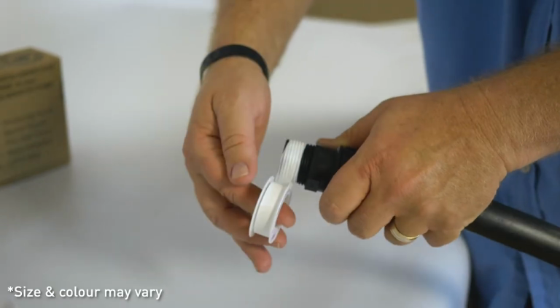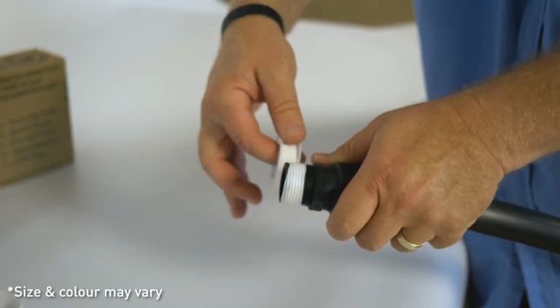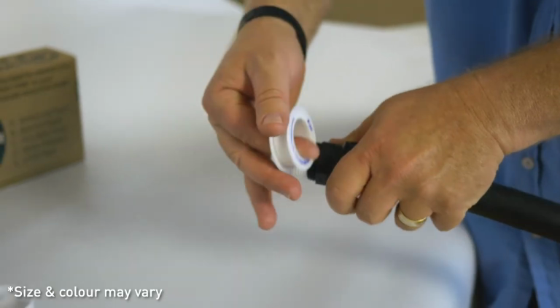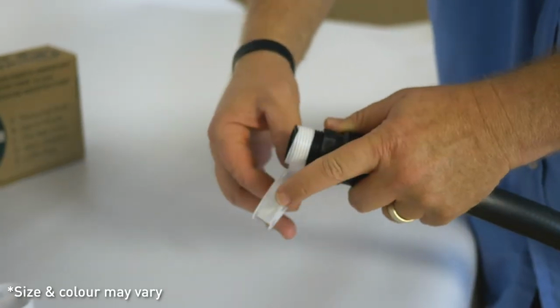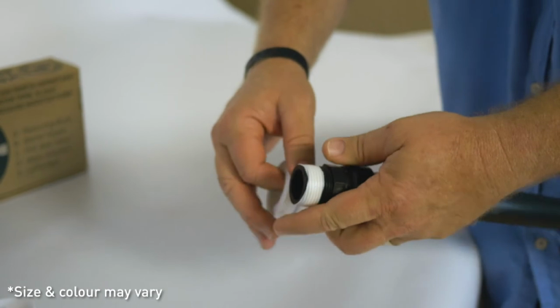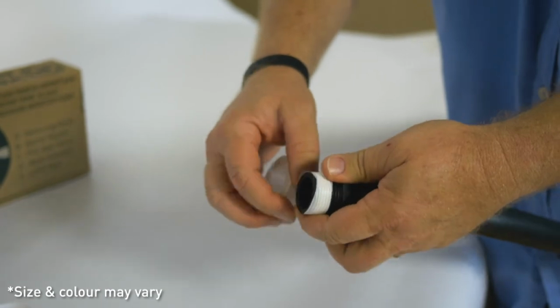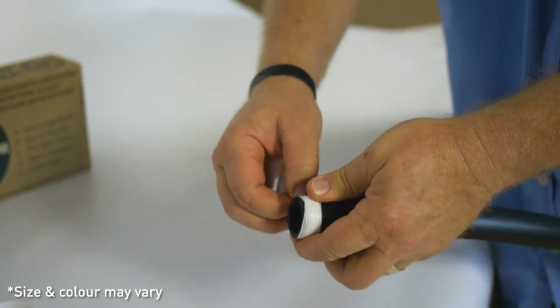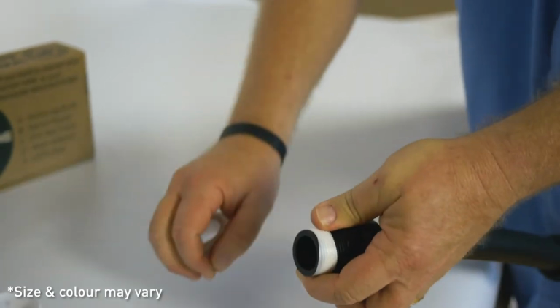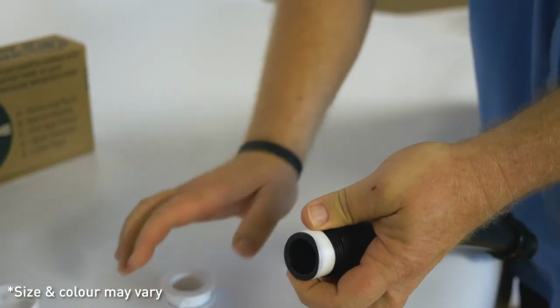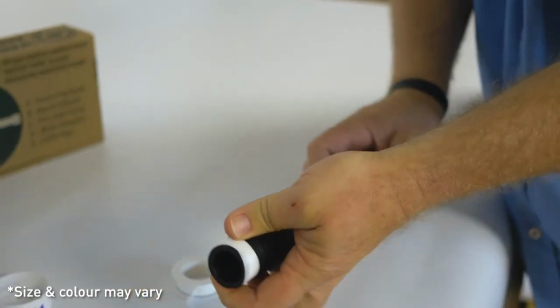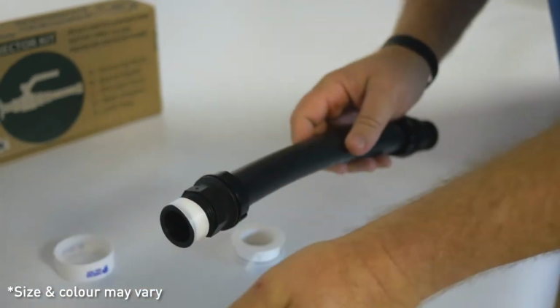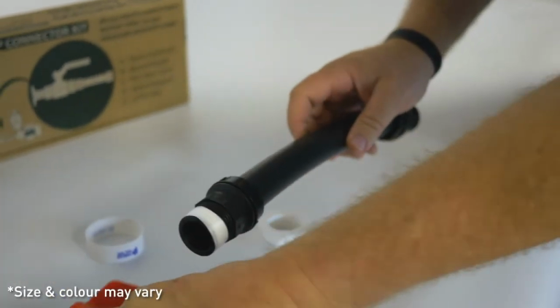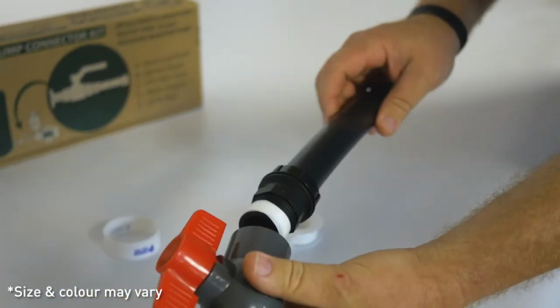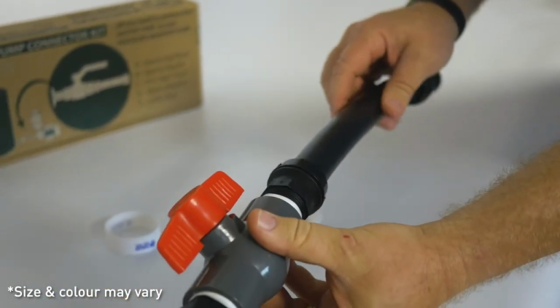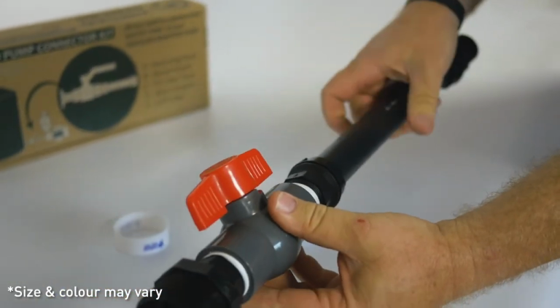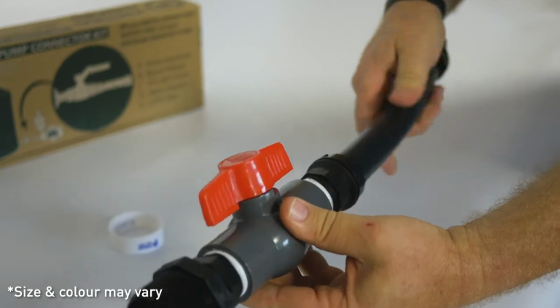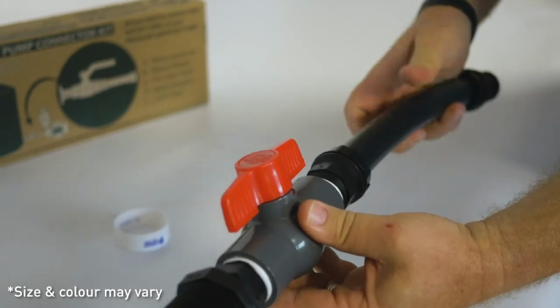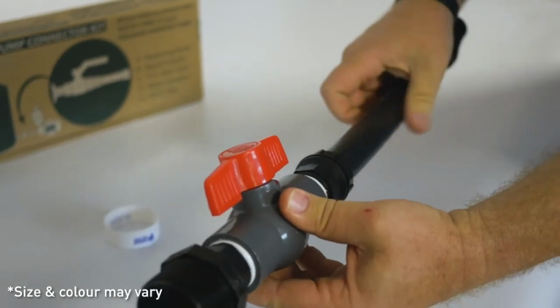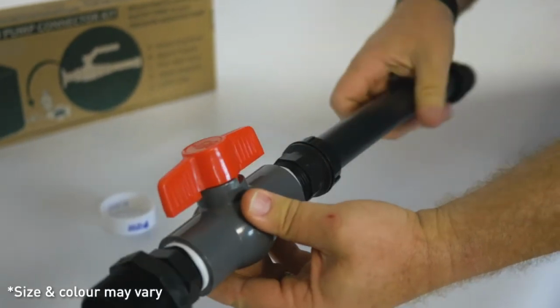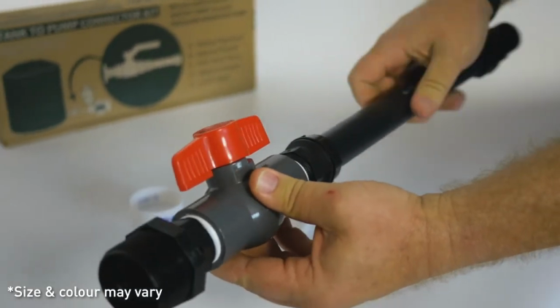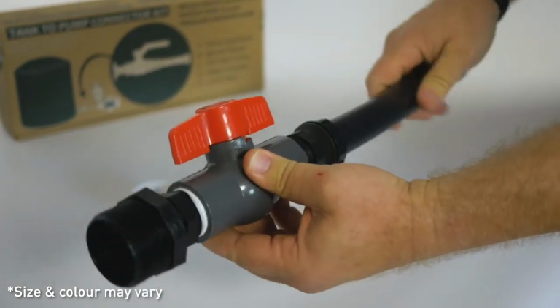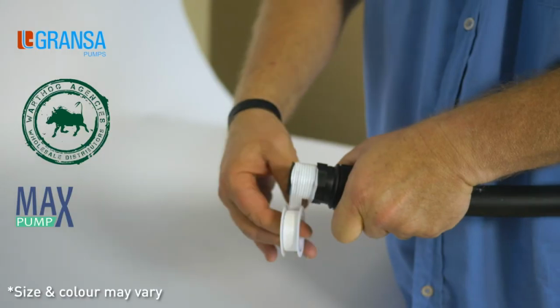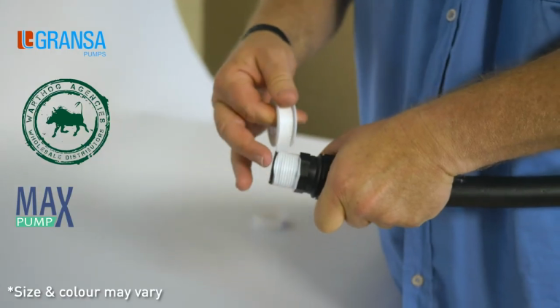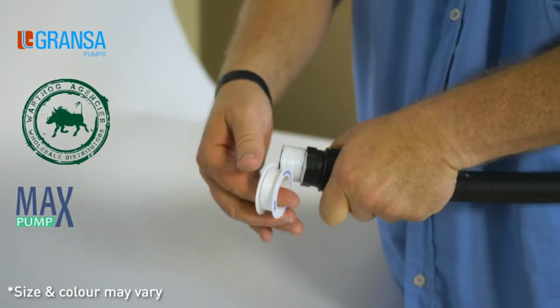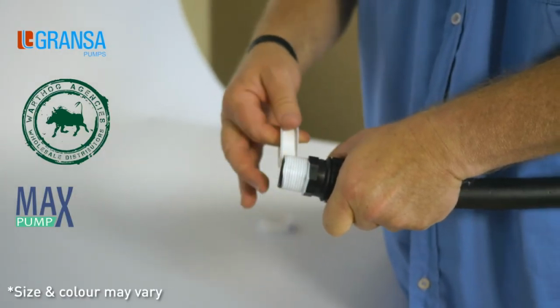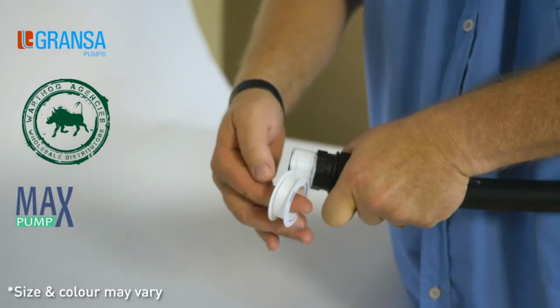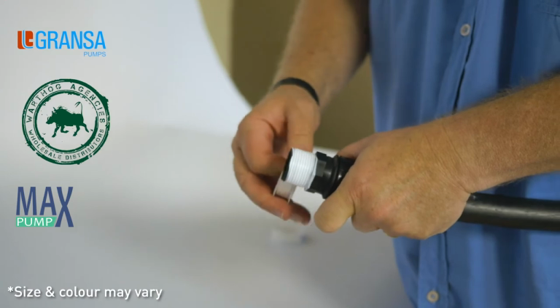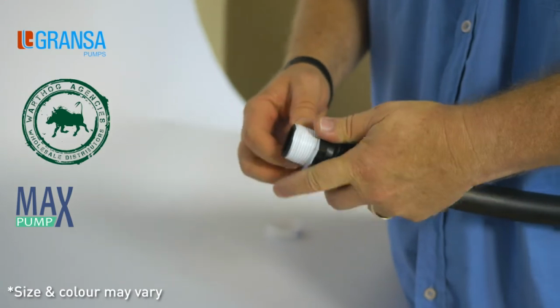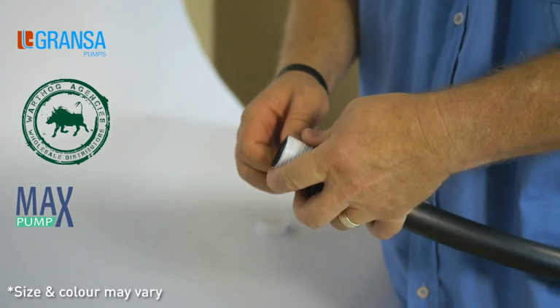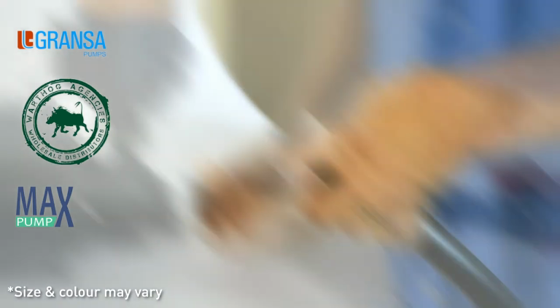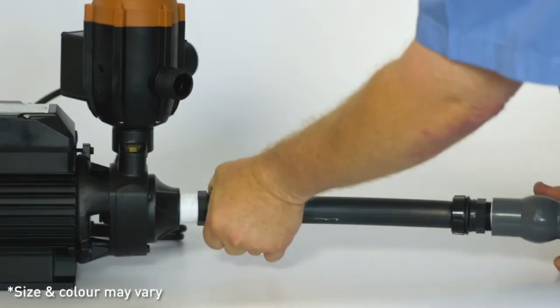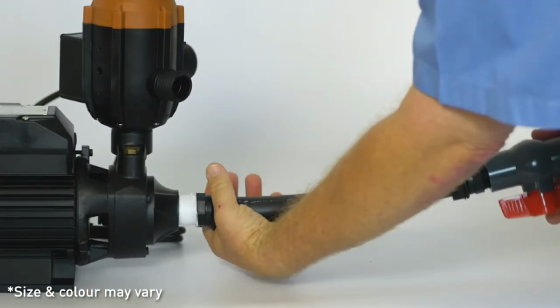Apply thread tape to the male adapter and connect to the valve, making sure to obtain a good seal. Apply thread tape to the second male adapter and attach the assembled connector kit to the pump inlet.